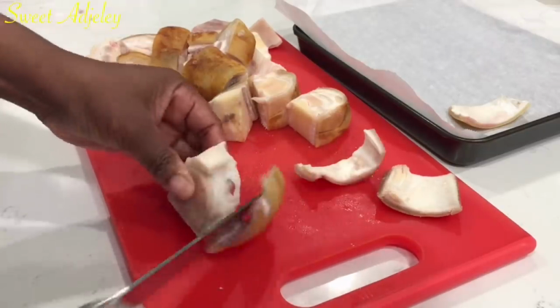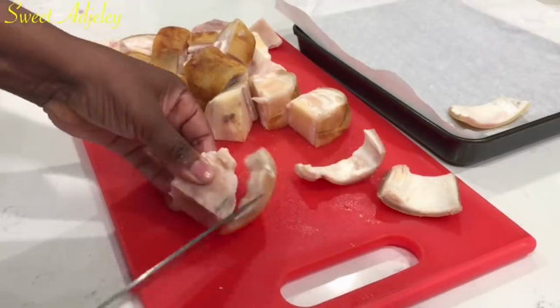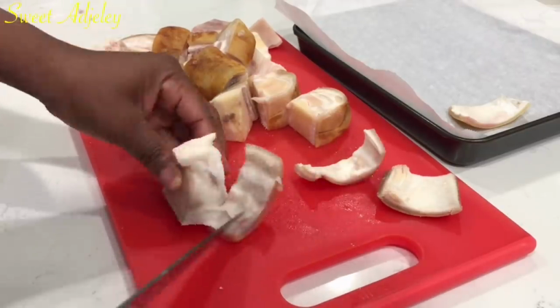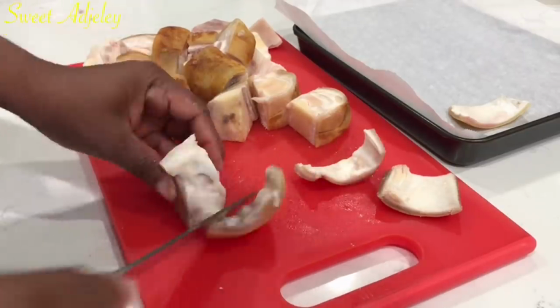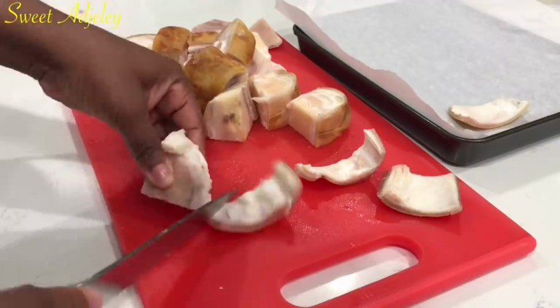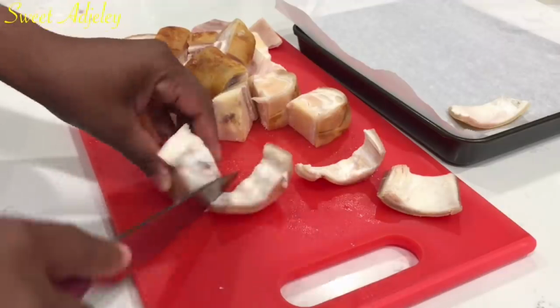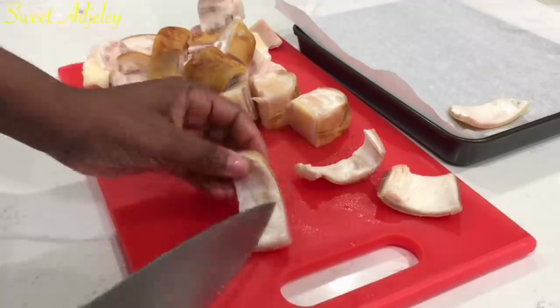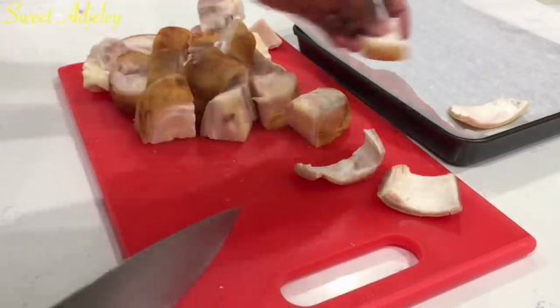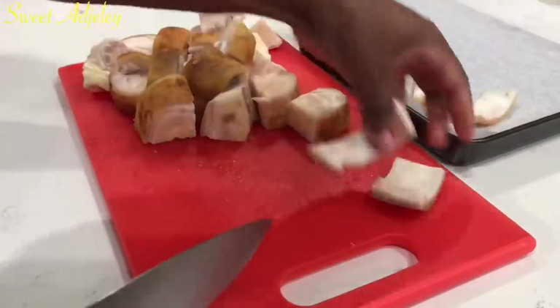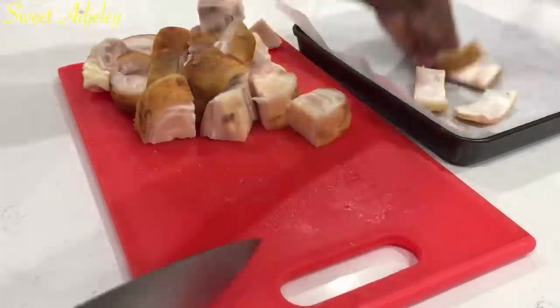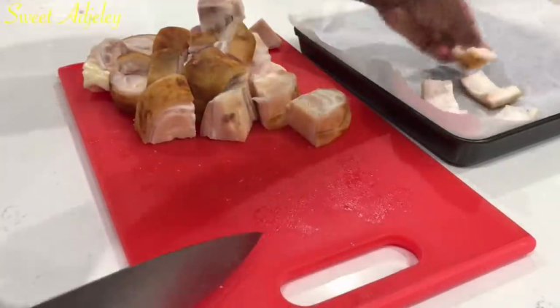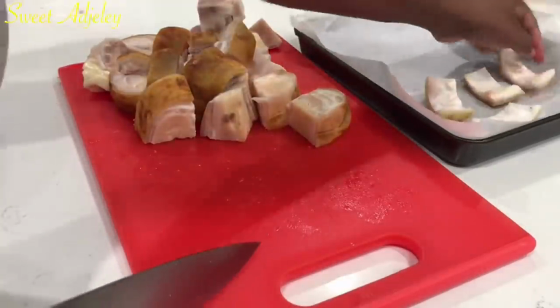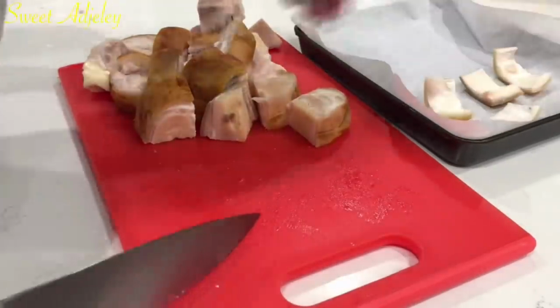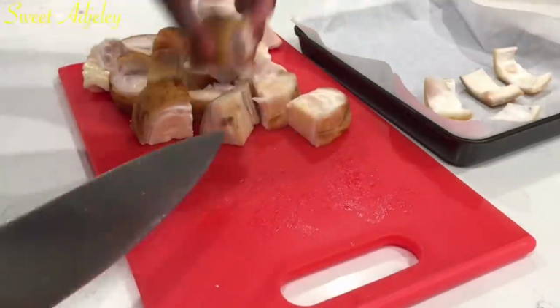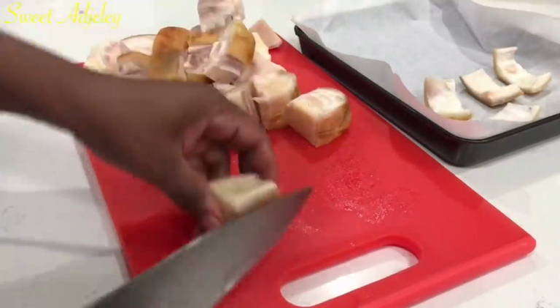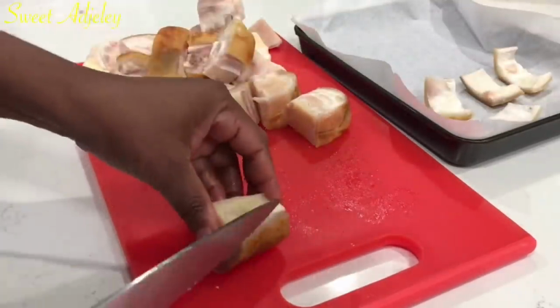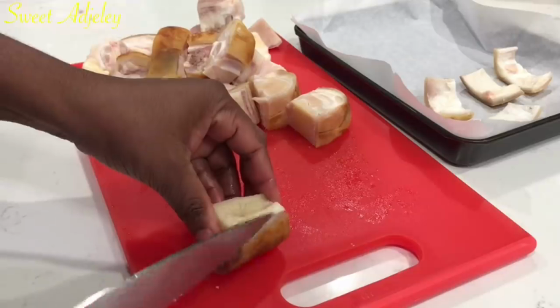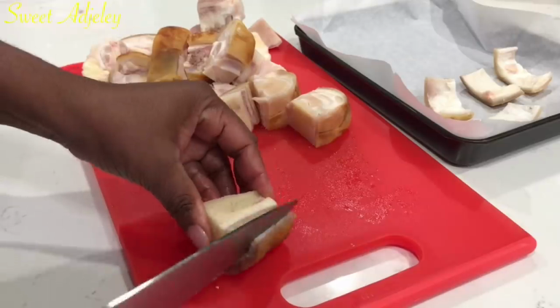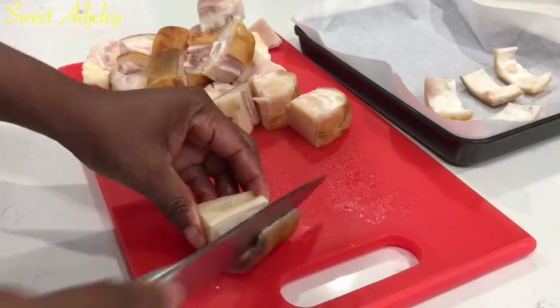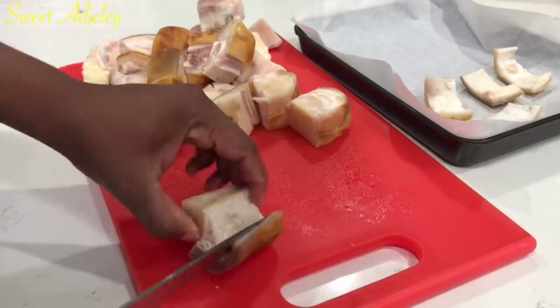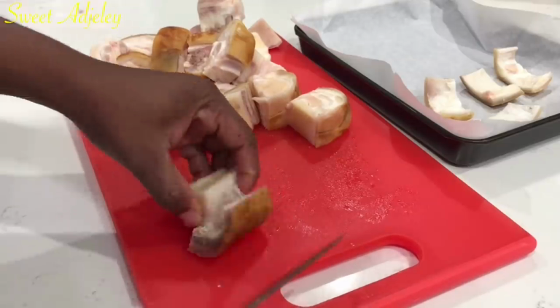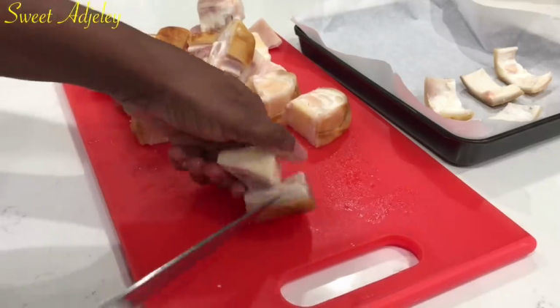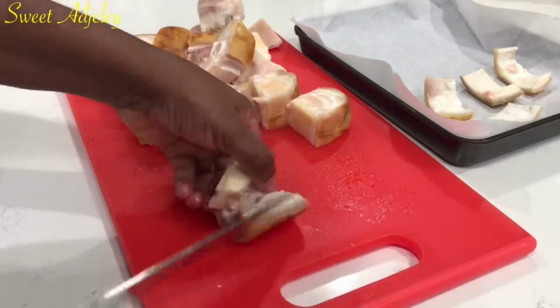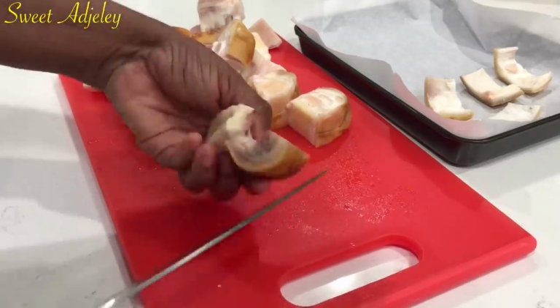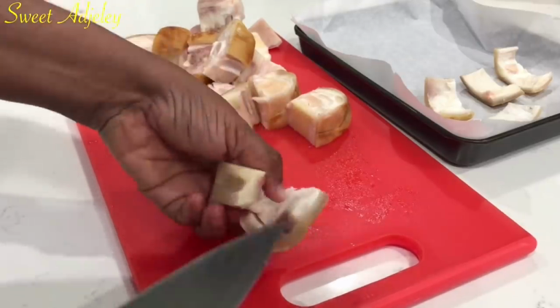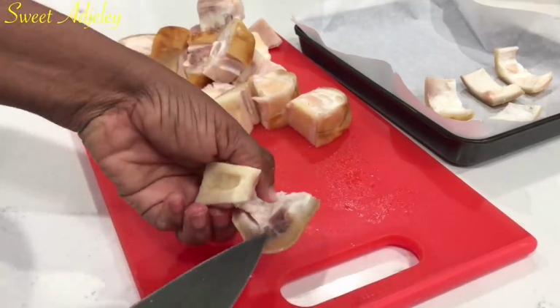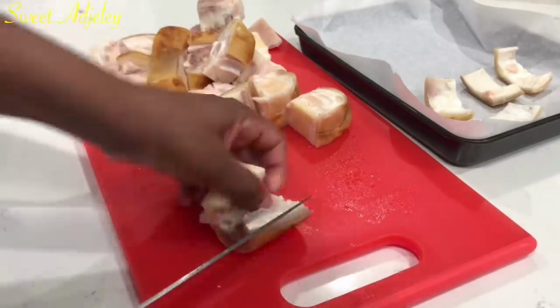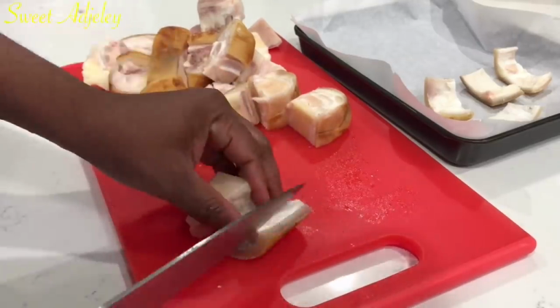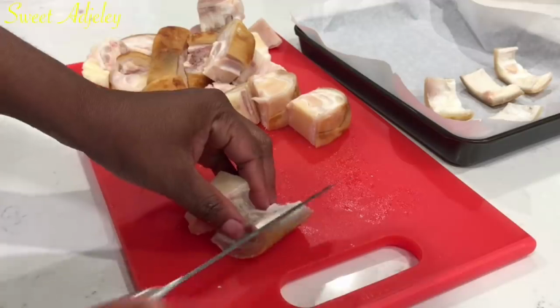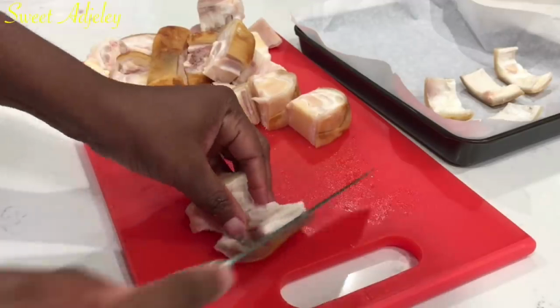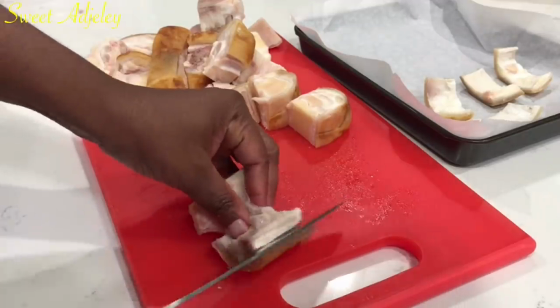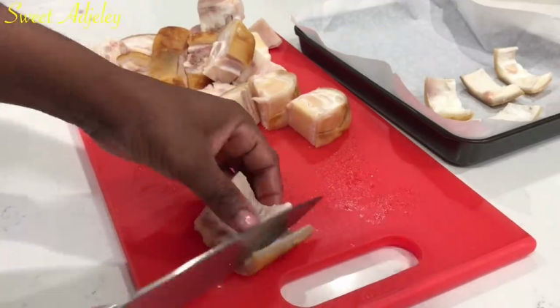When buying the original willy there is no meat whatsoever in it, but because this is homemade you may find some with meat. It is totally up to you to leave the meat on or to take it off completely.